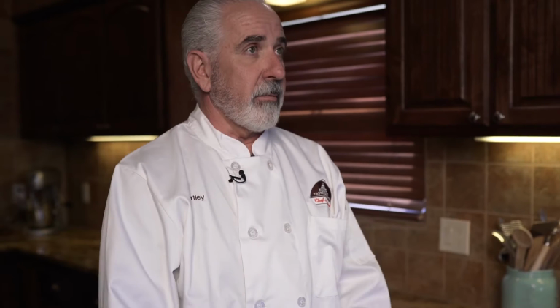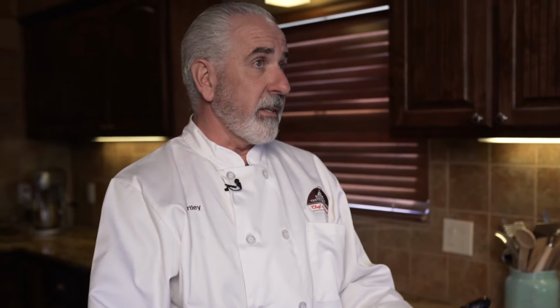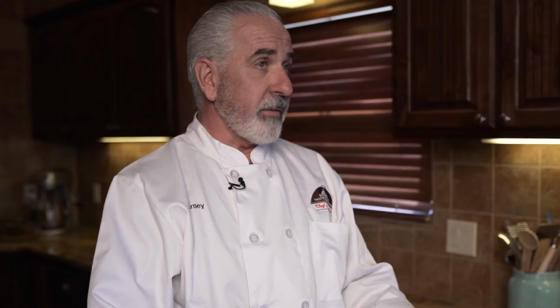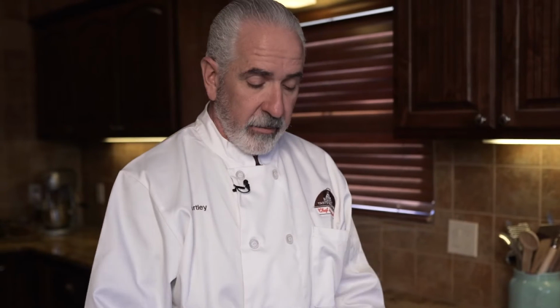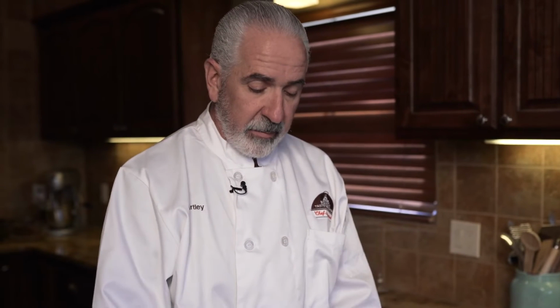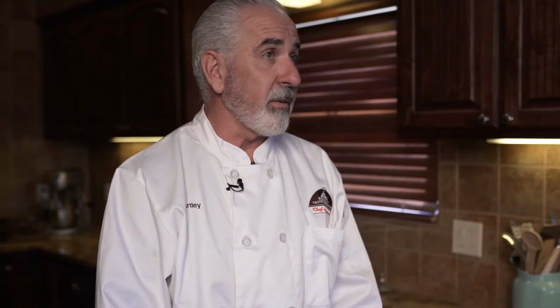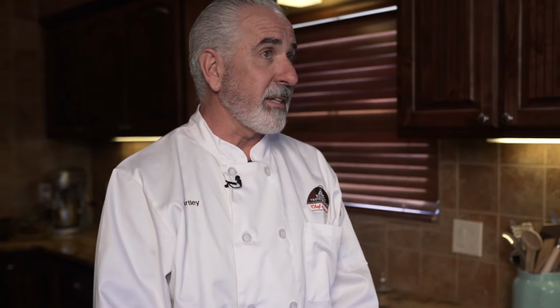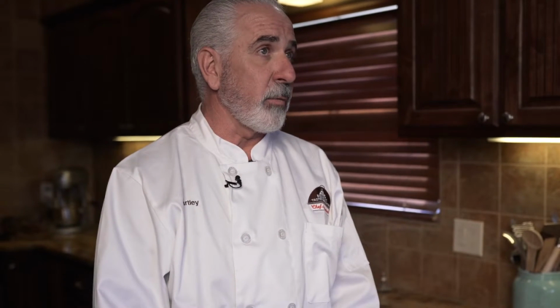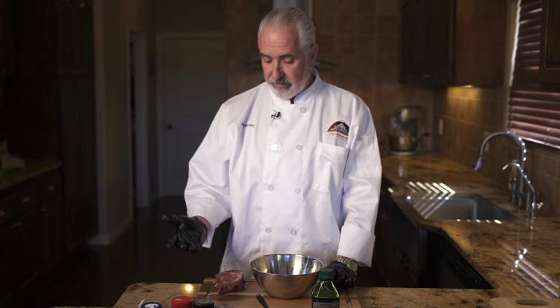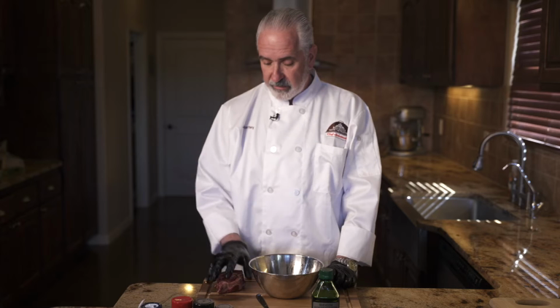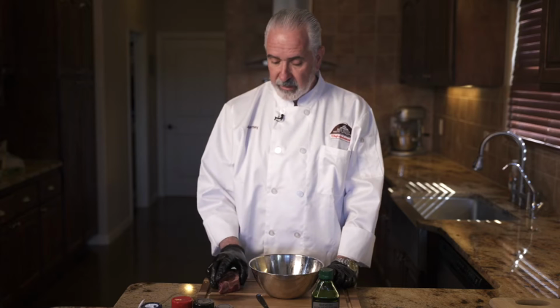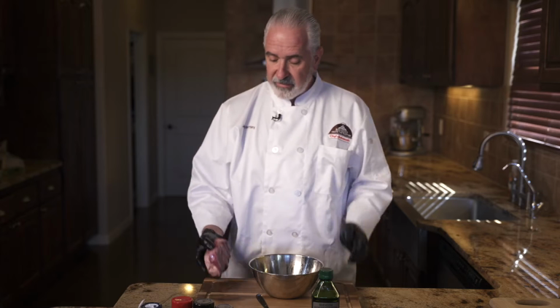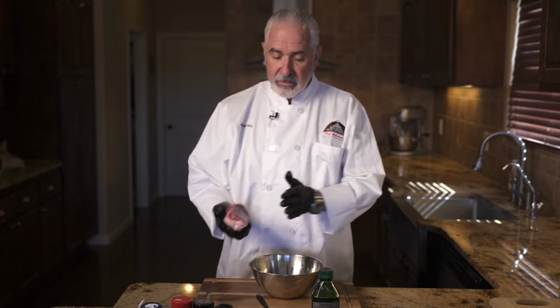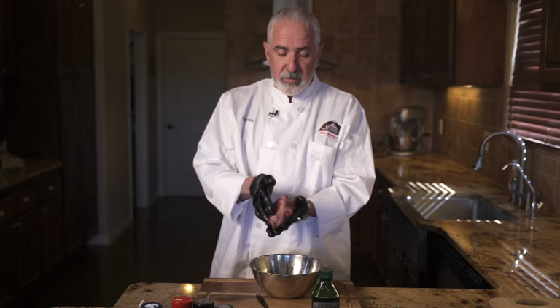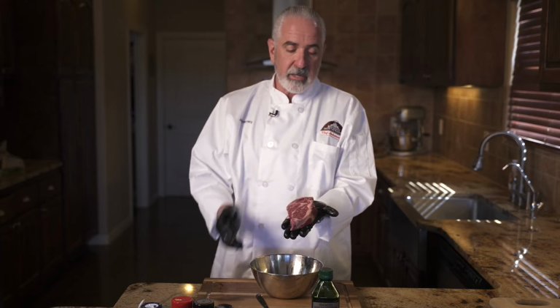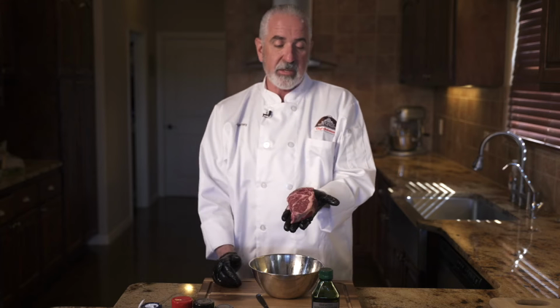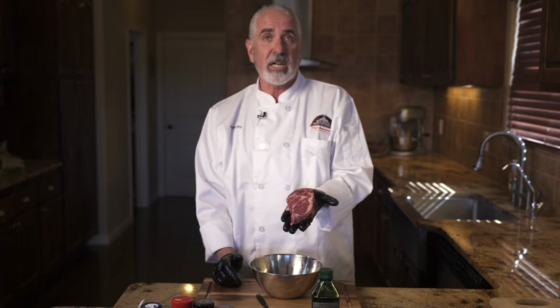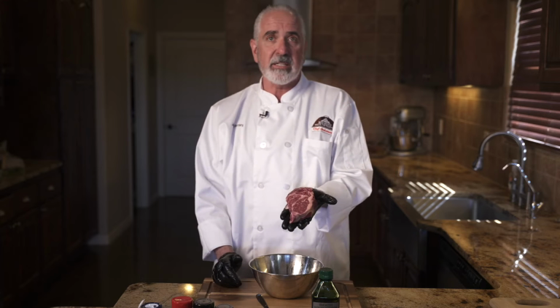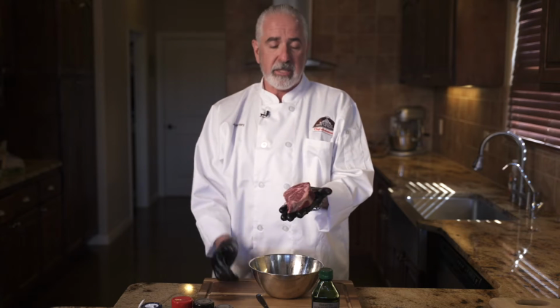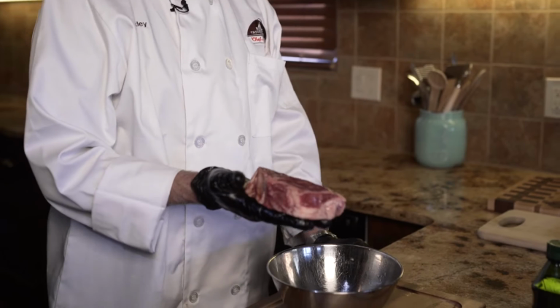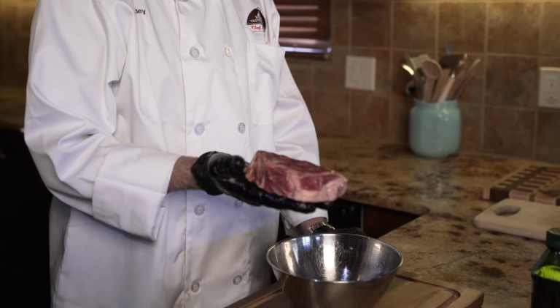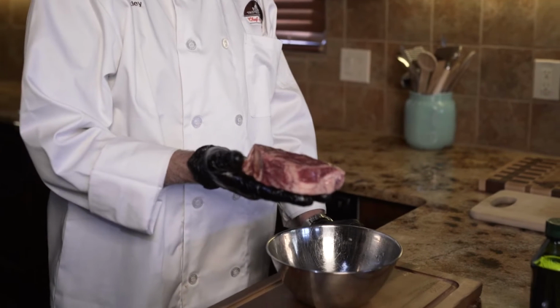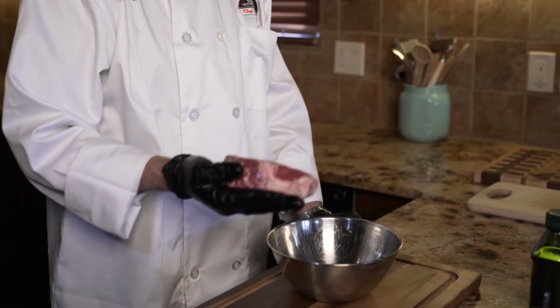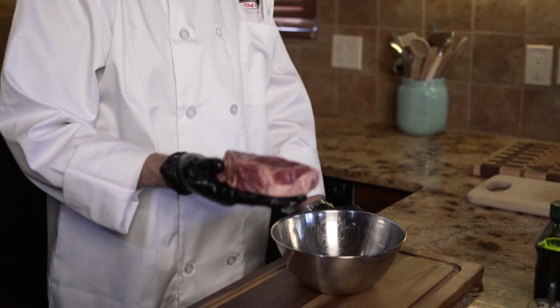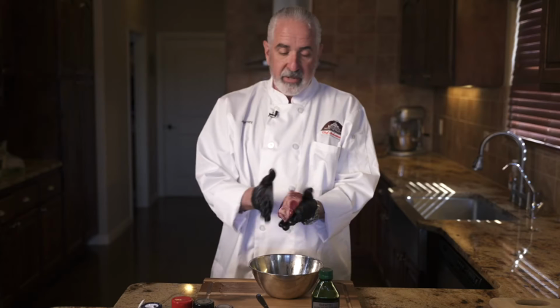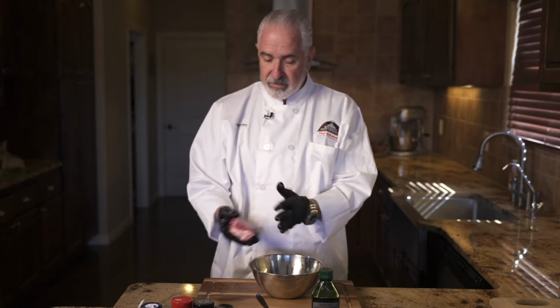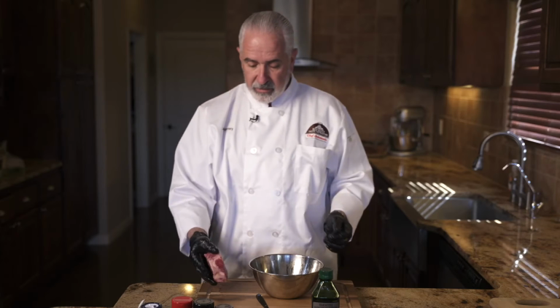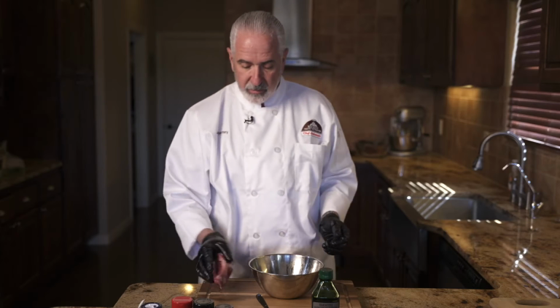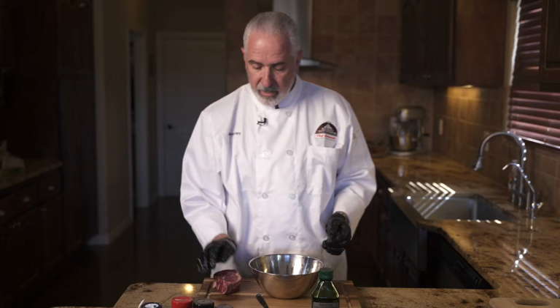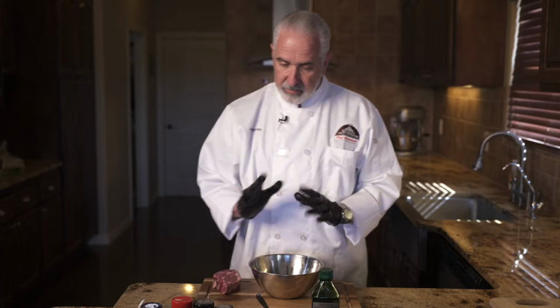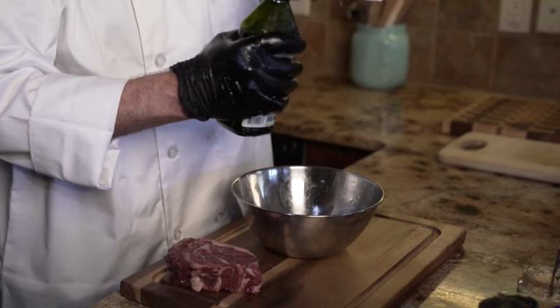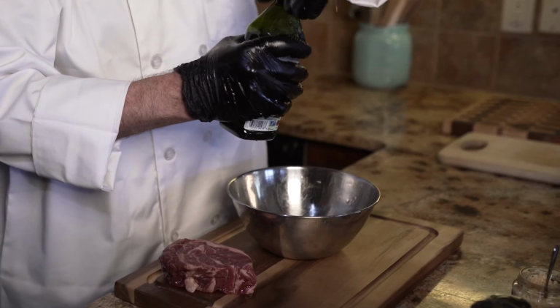I wanted to give you a little recipe for New Mexico beef. This is a little bit of an unusual cut — it's a chuck-eye steak, also called a delmonico. It's very similar to a ribeye.